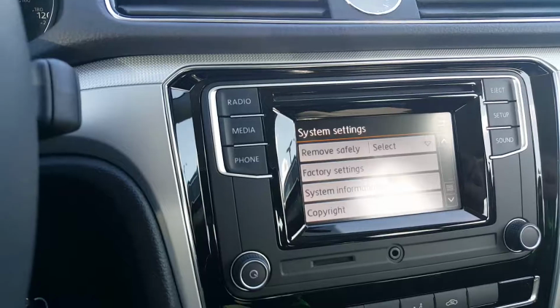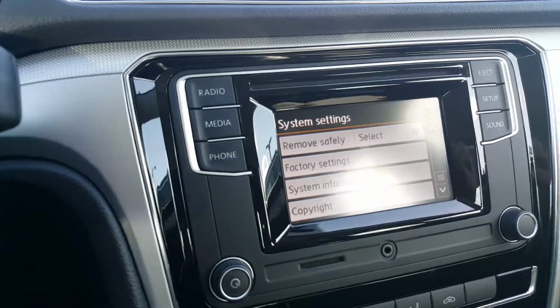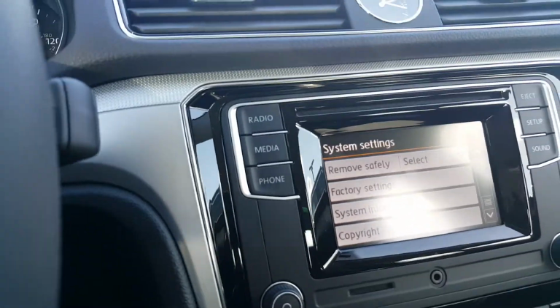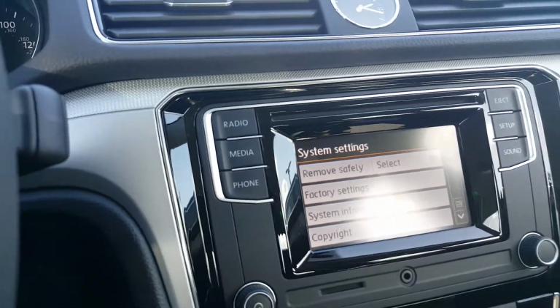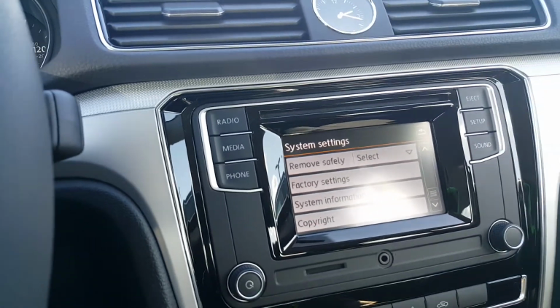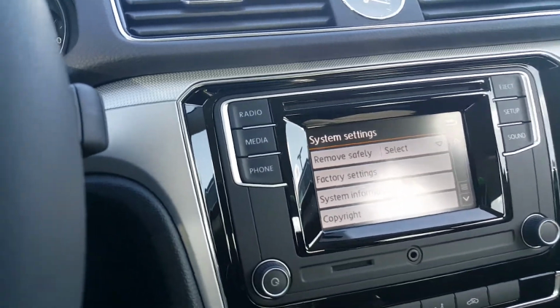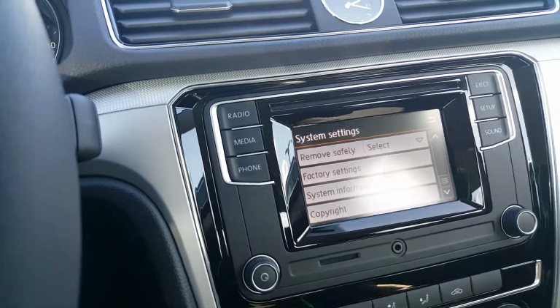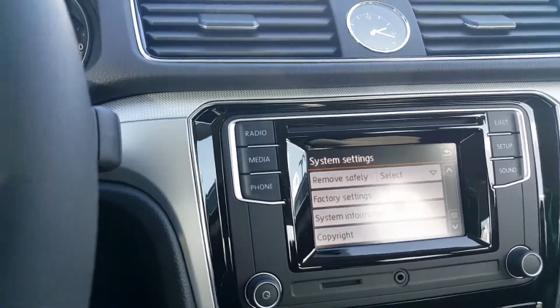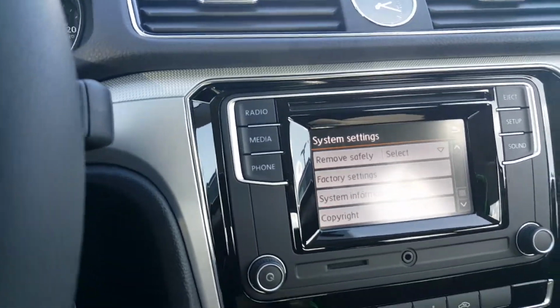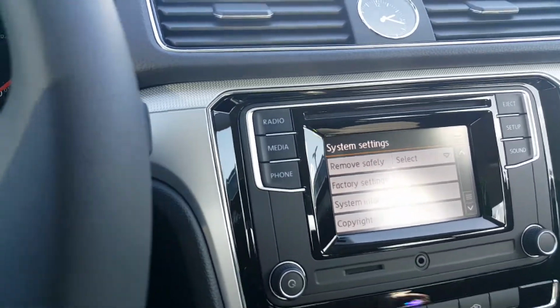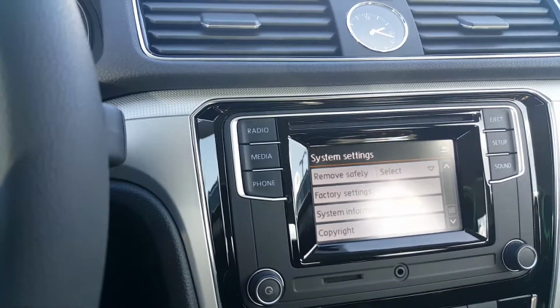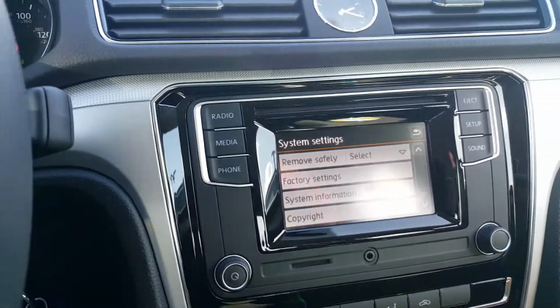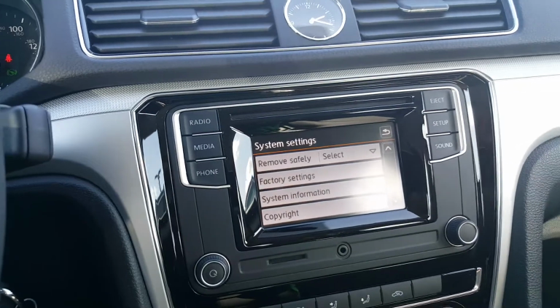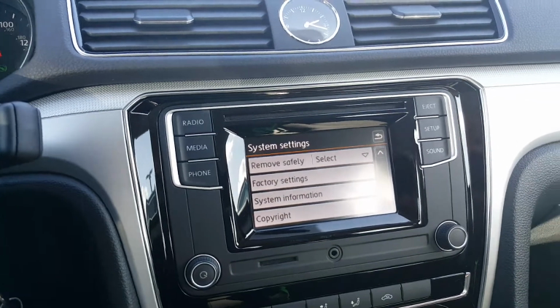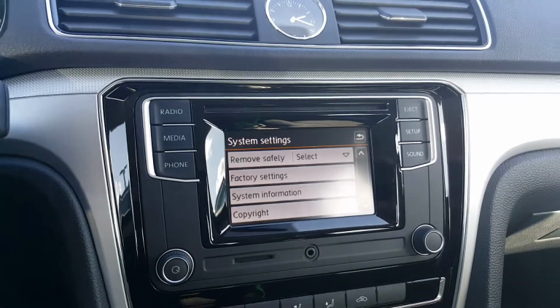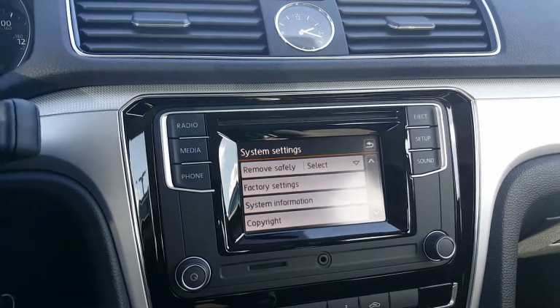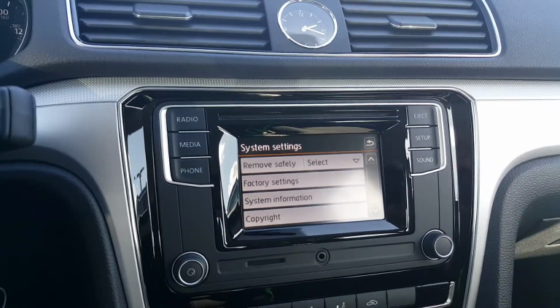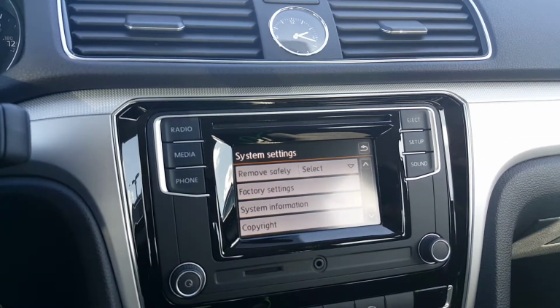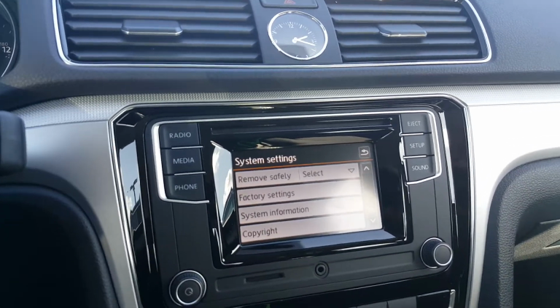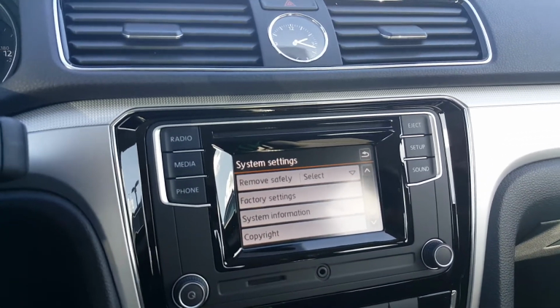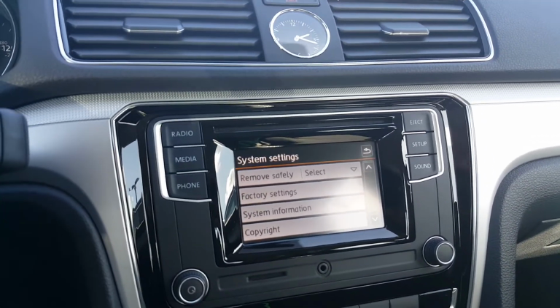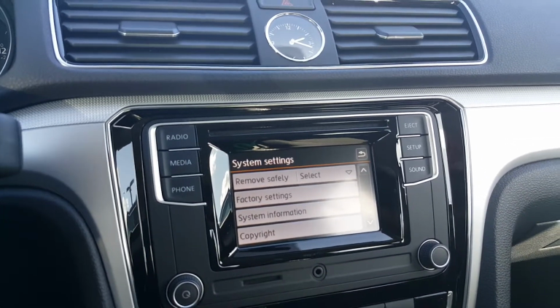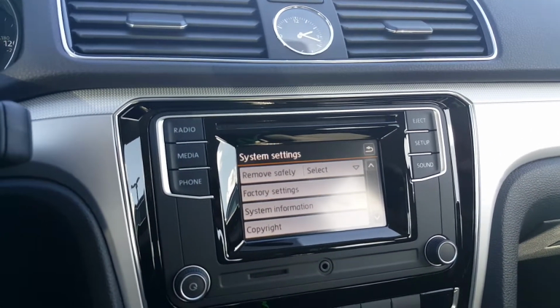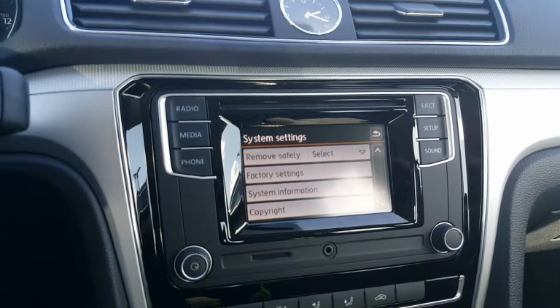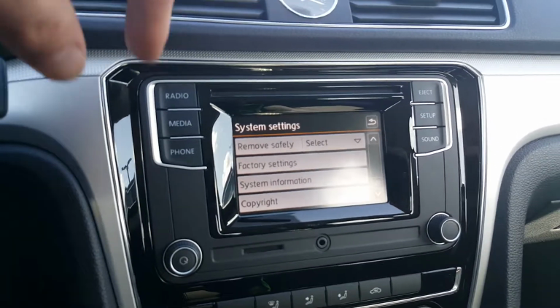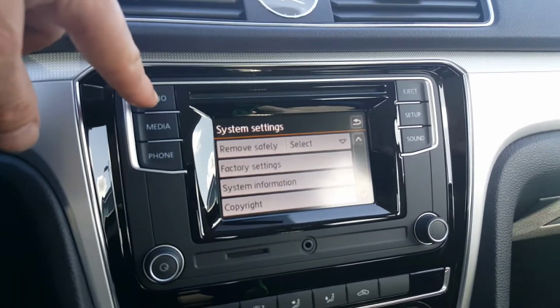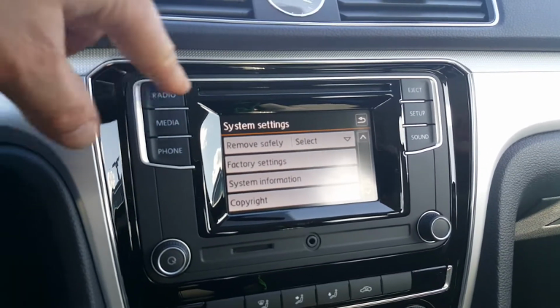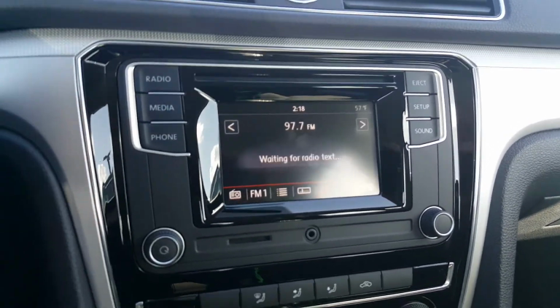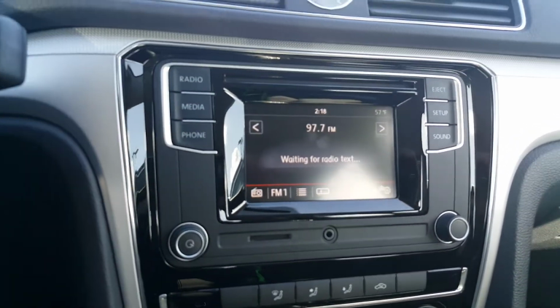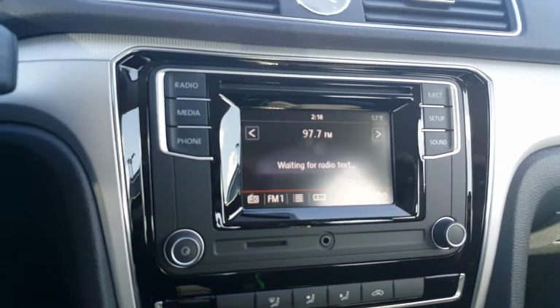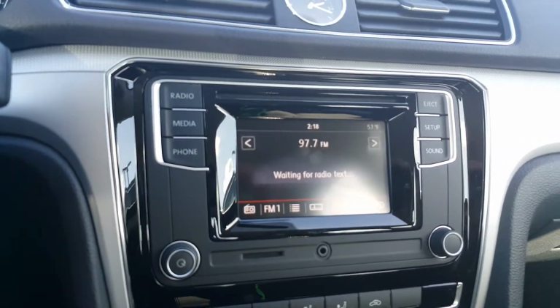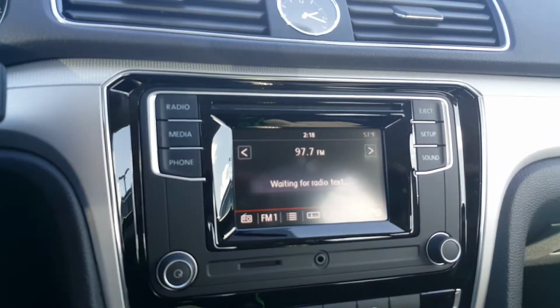Hi guys, this is Doug from Armstrong Volkswagen. I just want to kind of do a couple things with your car. This is the infotainment system in a Passat S radio. Let's go through that a little bit.